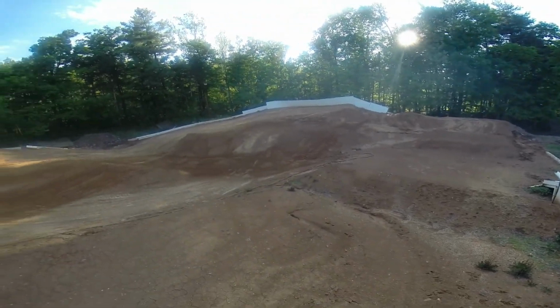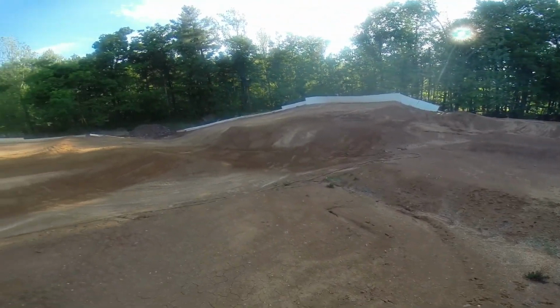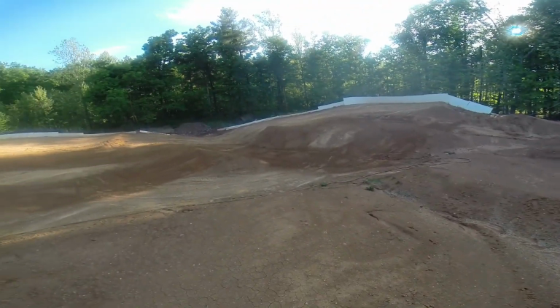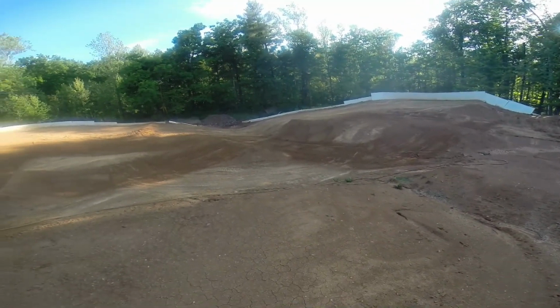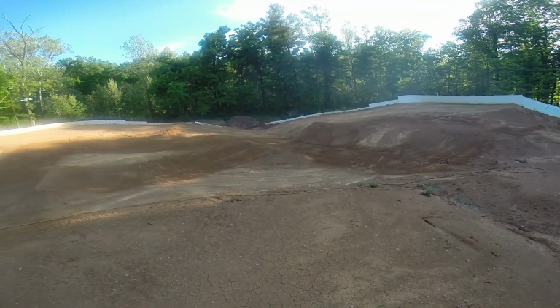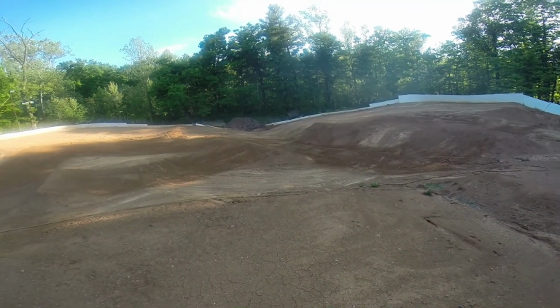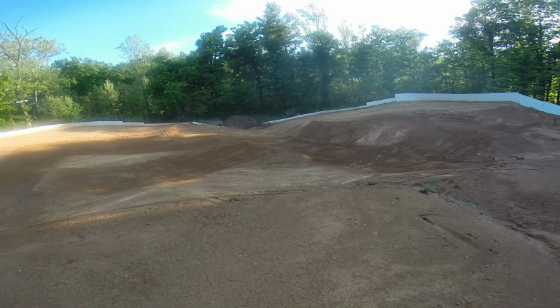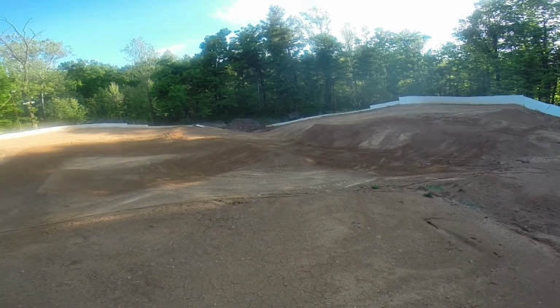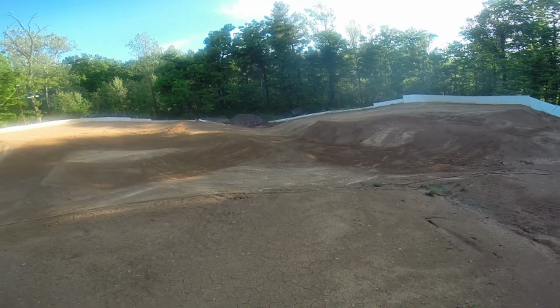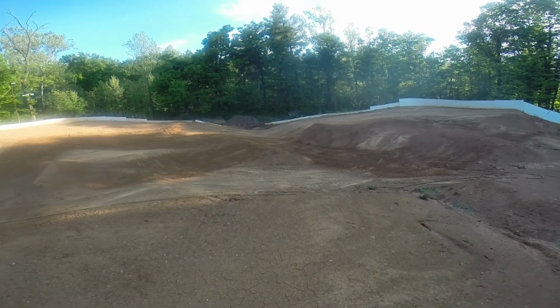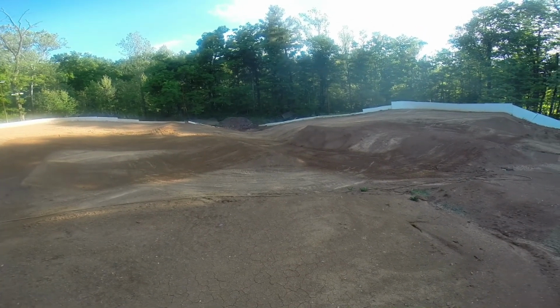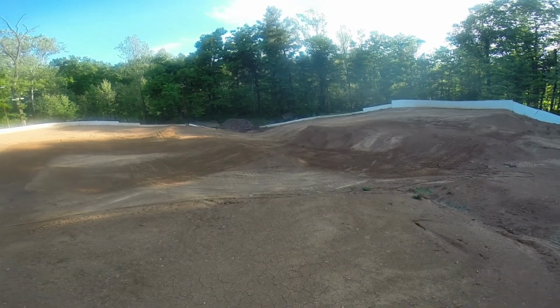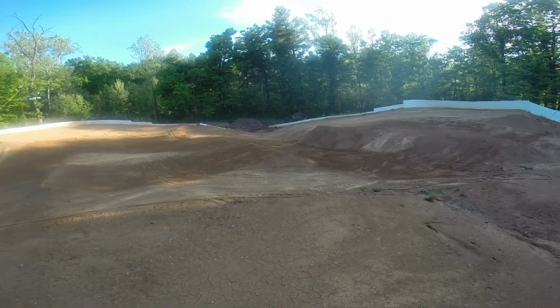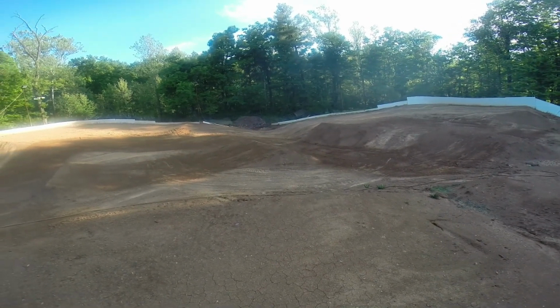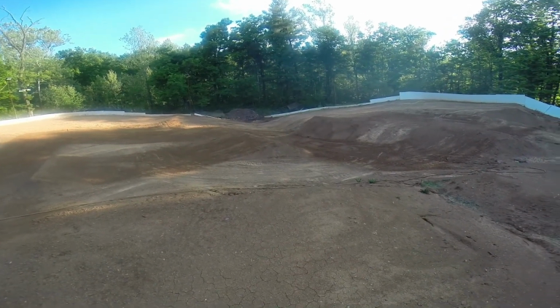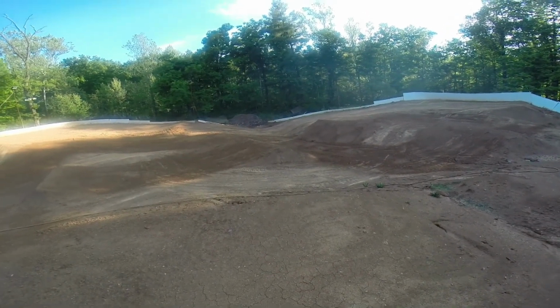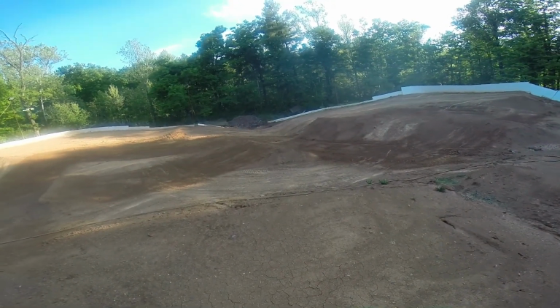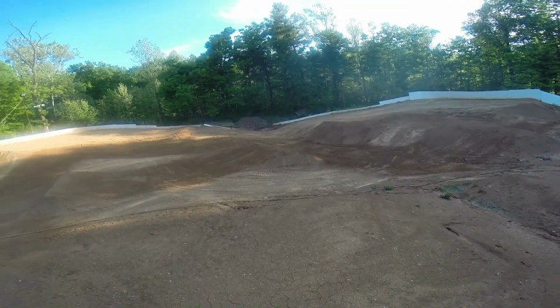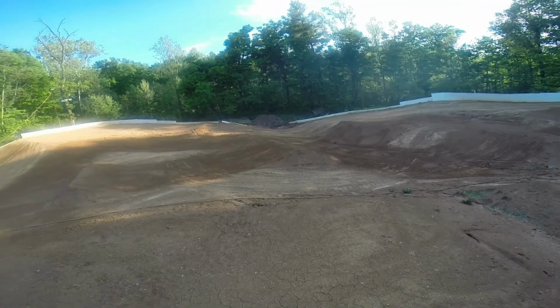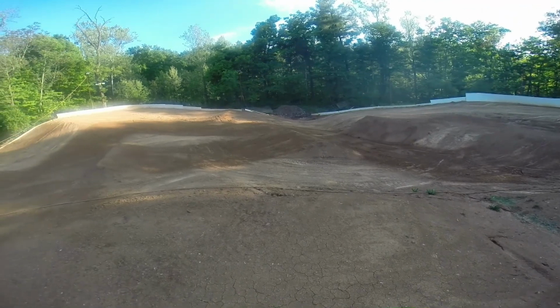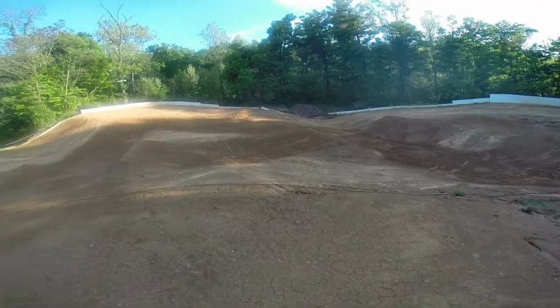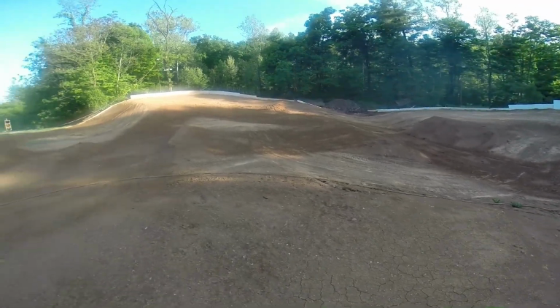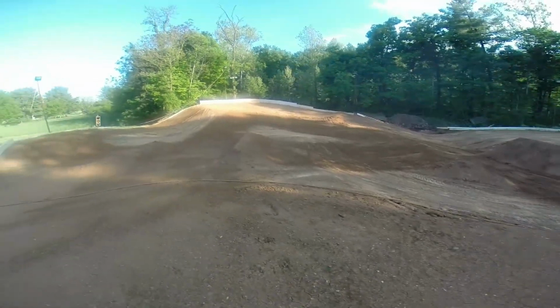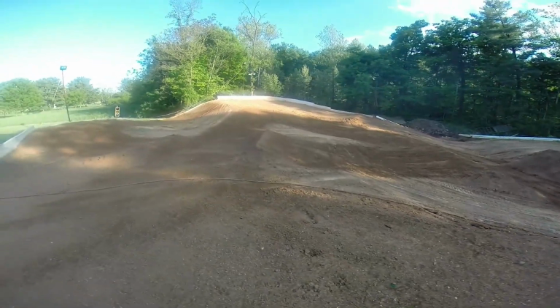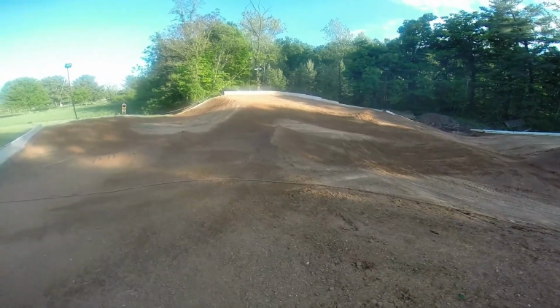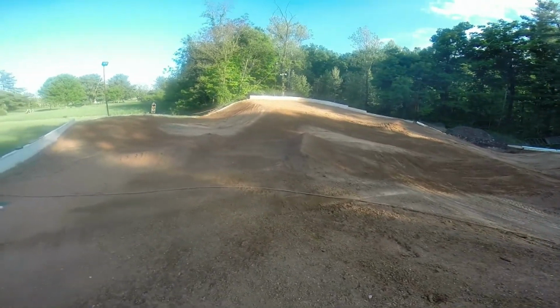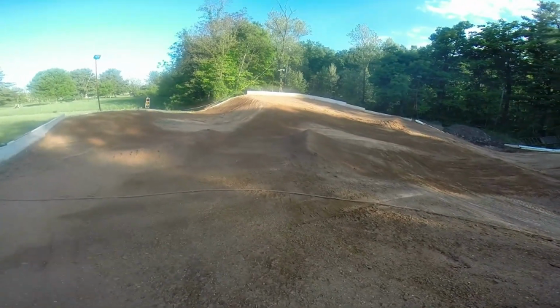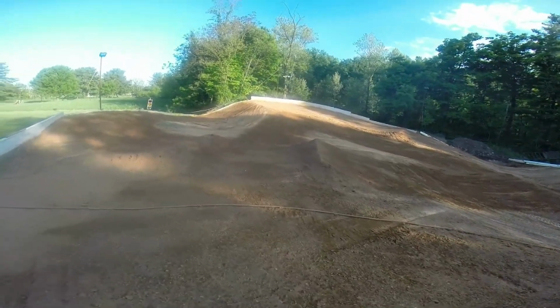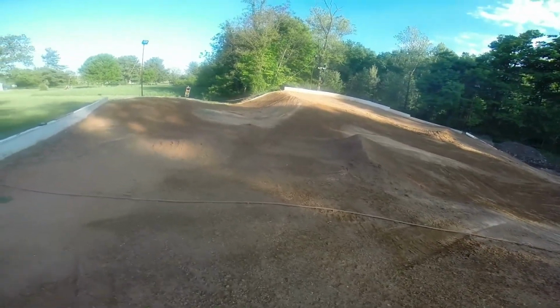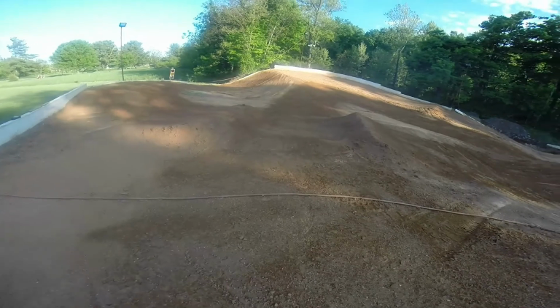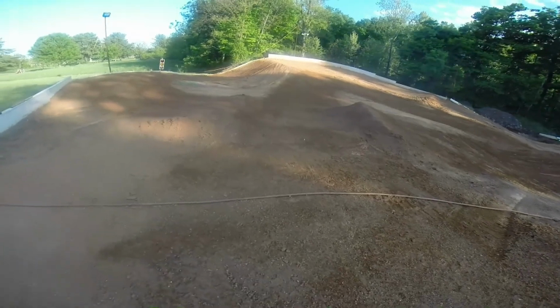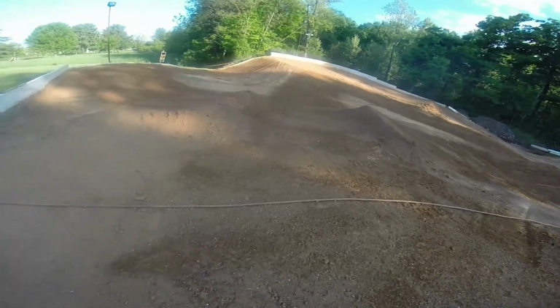Like I said, that center there — I dug it down probably 4-5 feet to get all this water draining out, which has created more elevation than ever before. Let me run this up on the driver's stand and get a shot from up there.